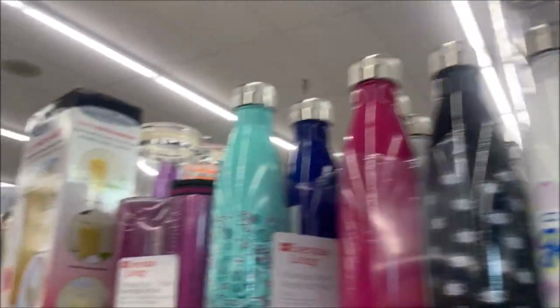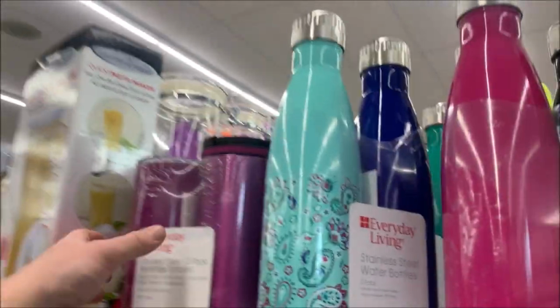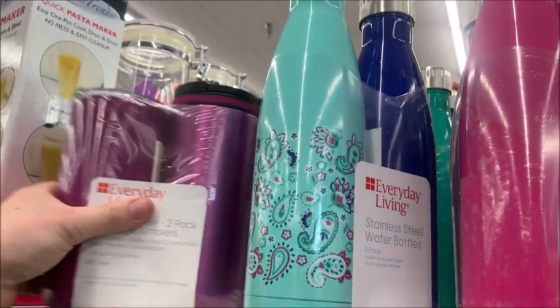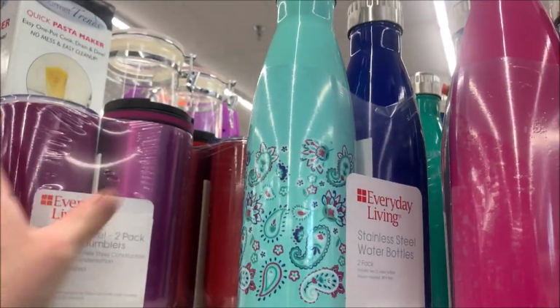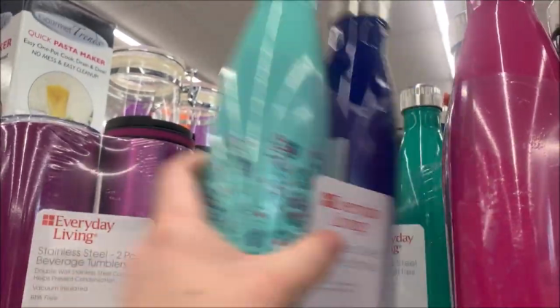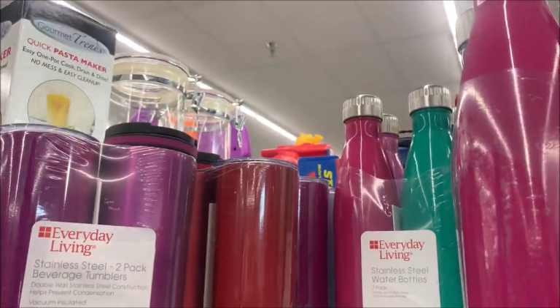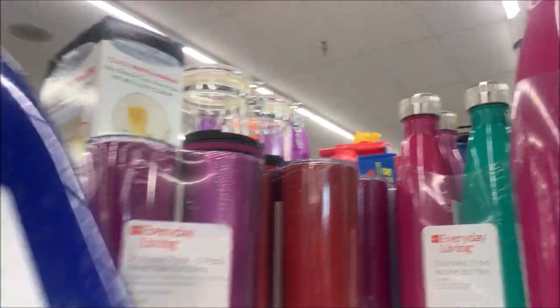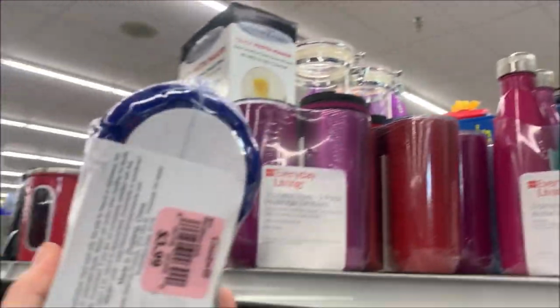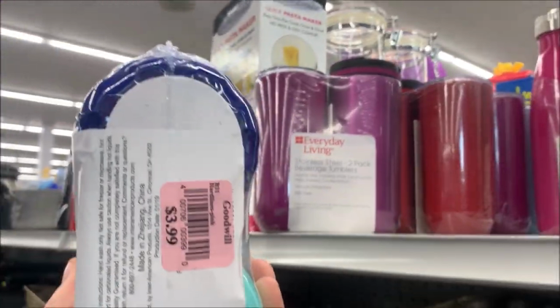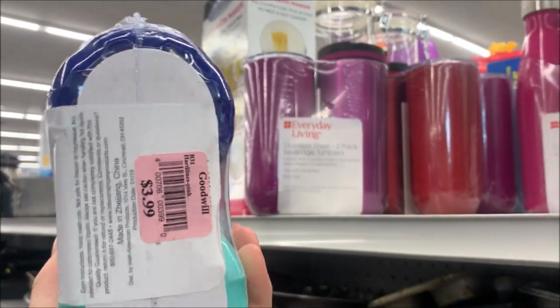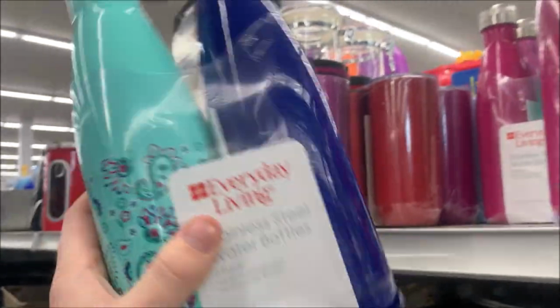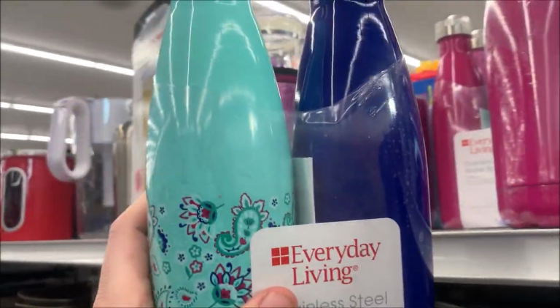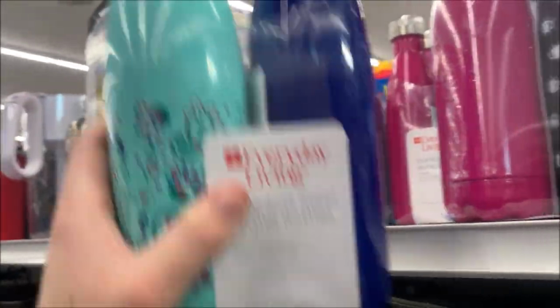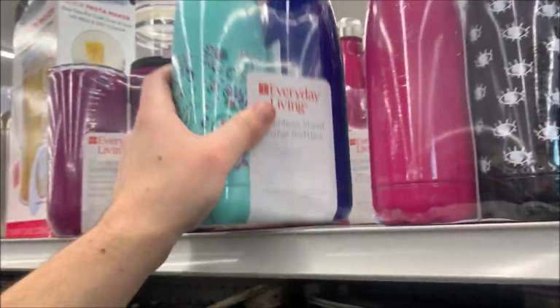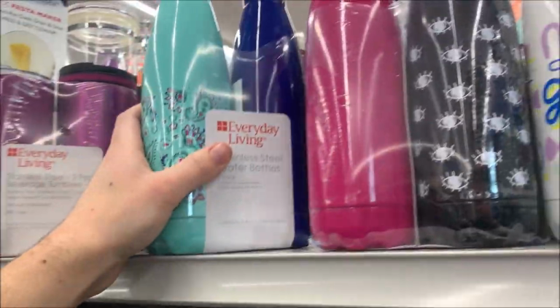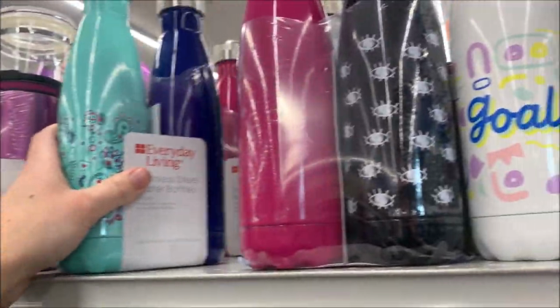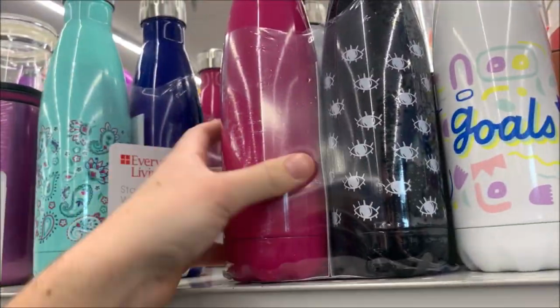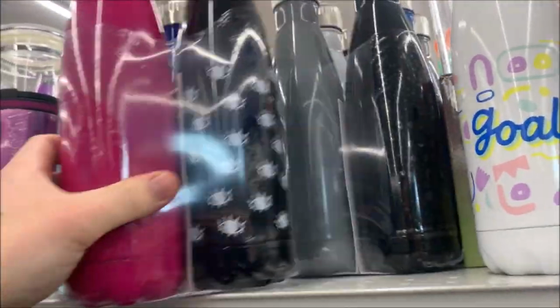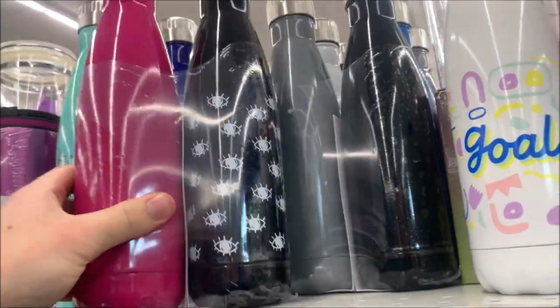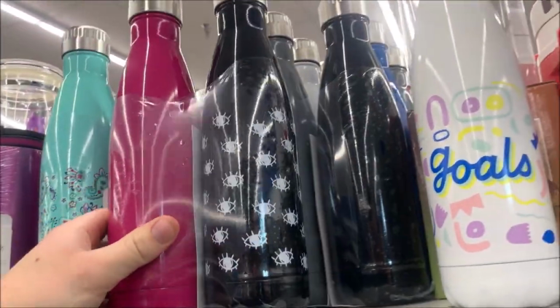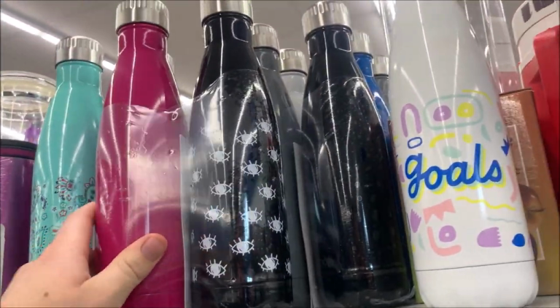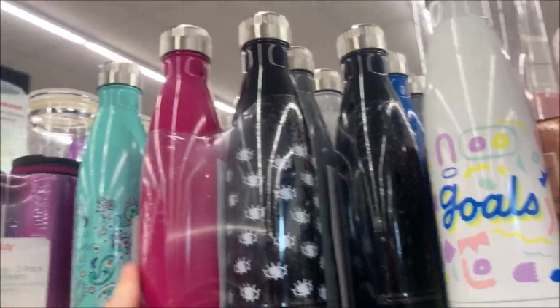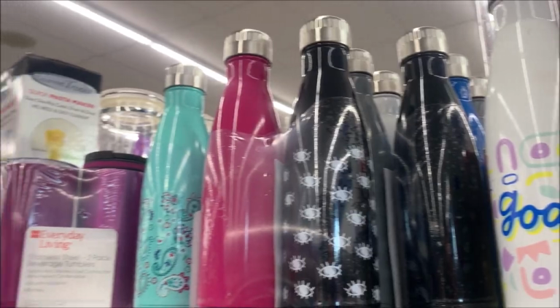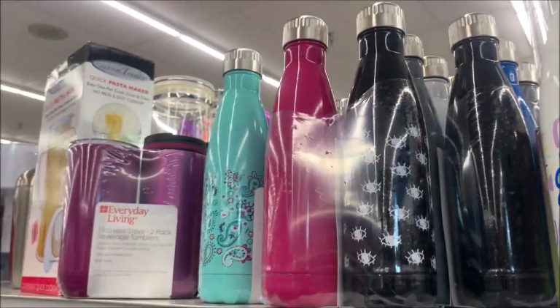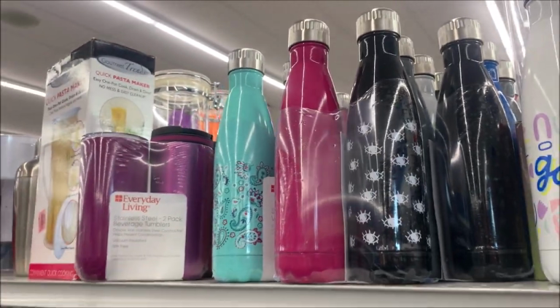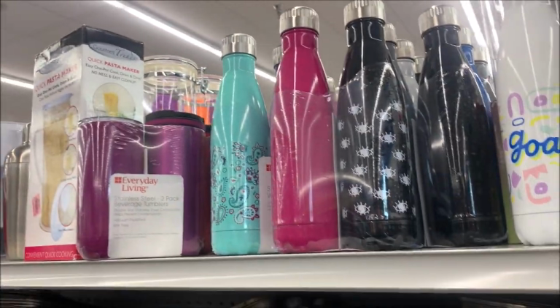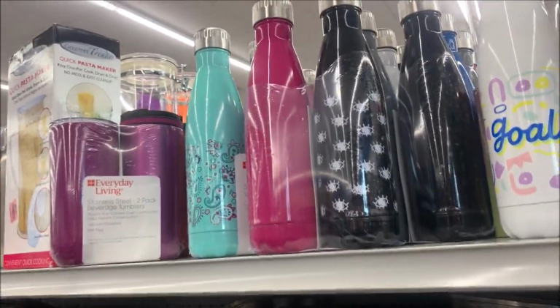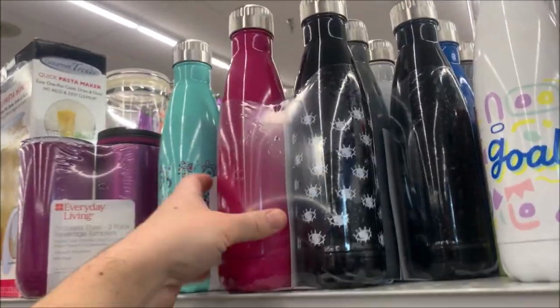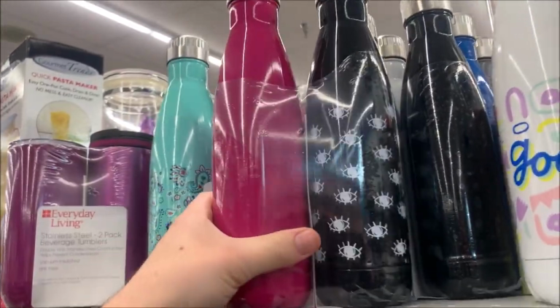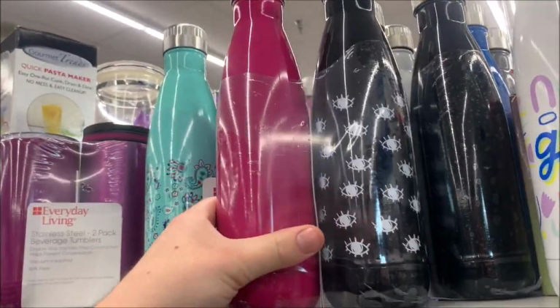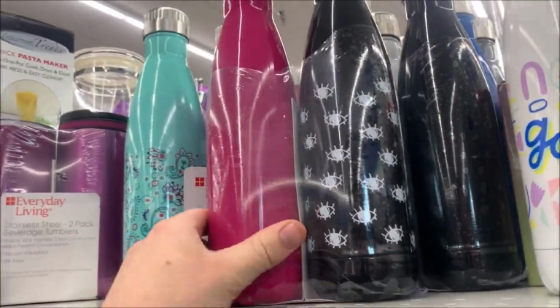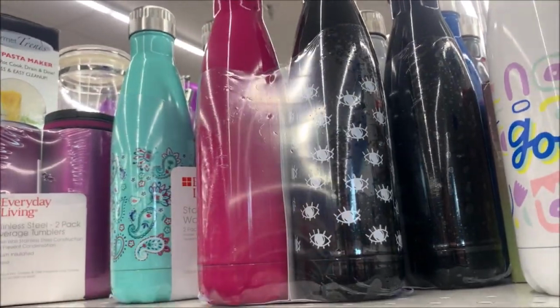We got another one of these — several of them — $3.99 each. I don't know where these are coming from, but I will take every last set. A two-pack here will easily get $10.